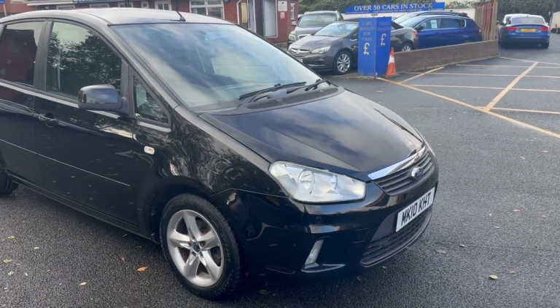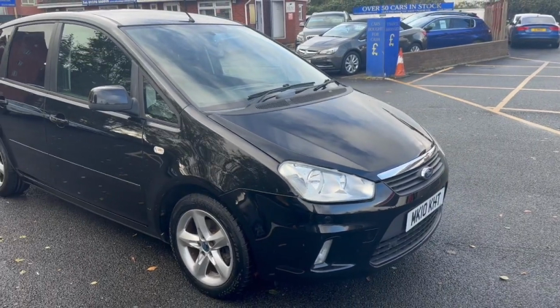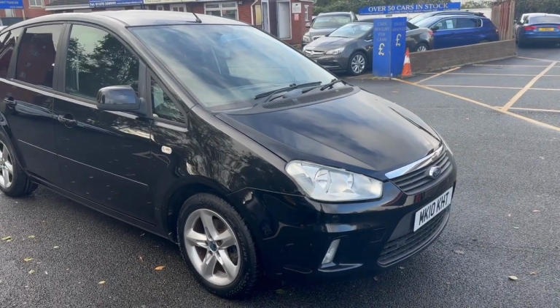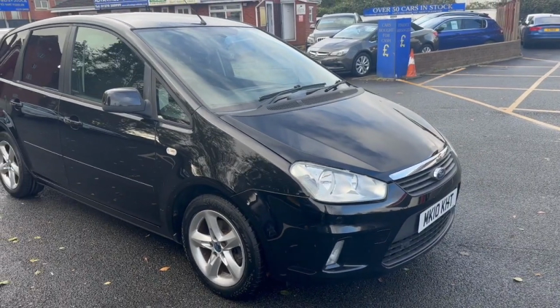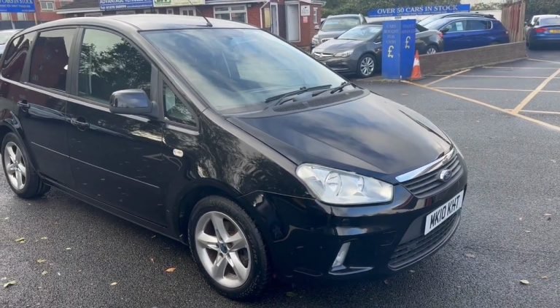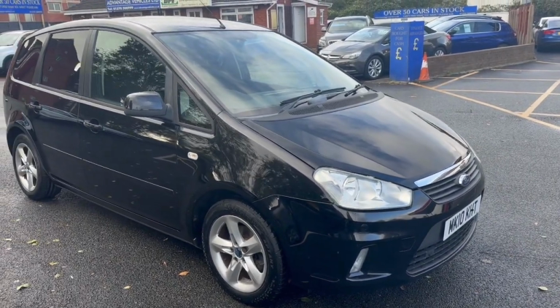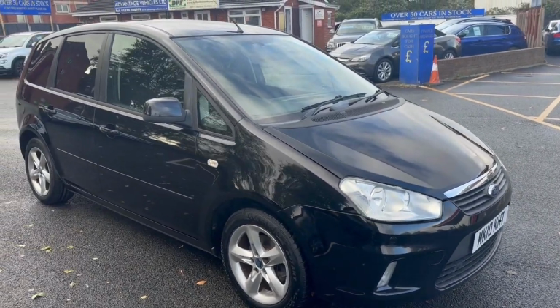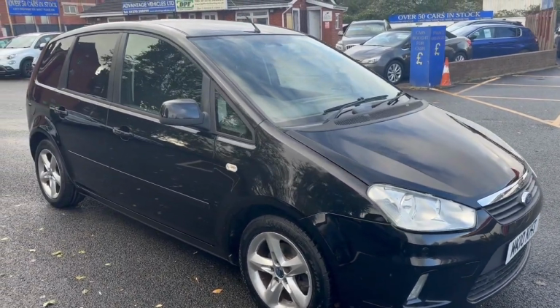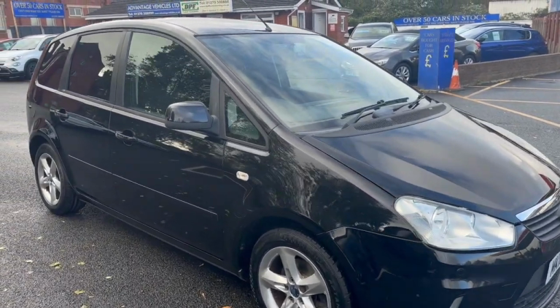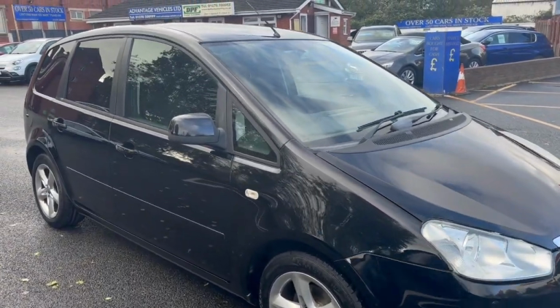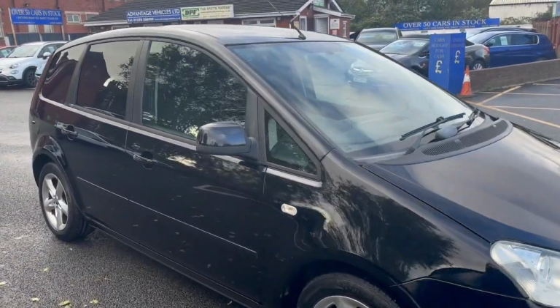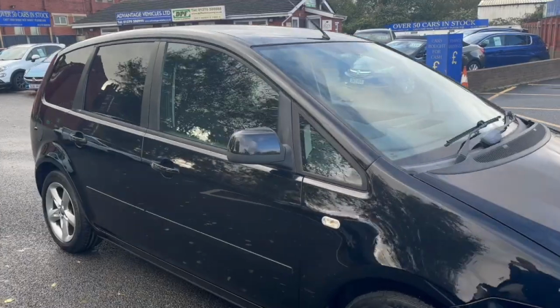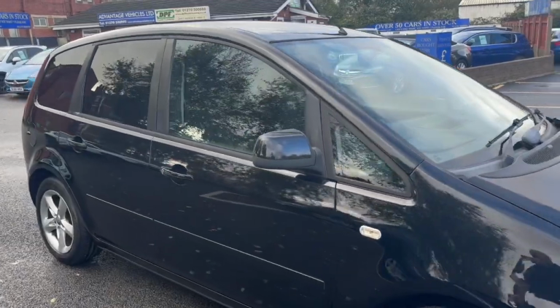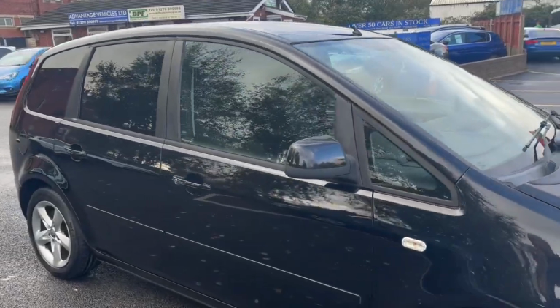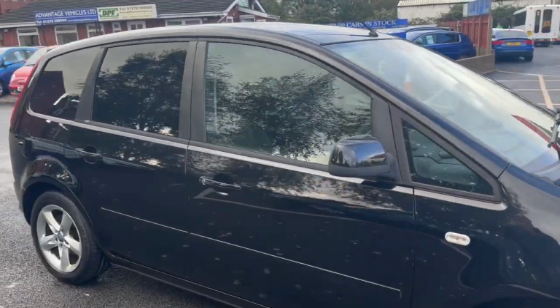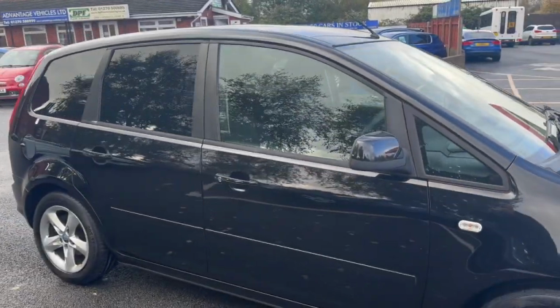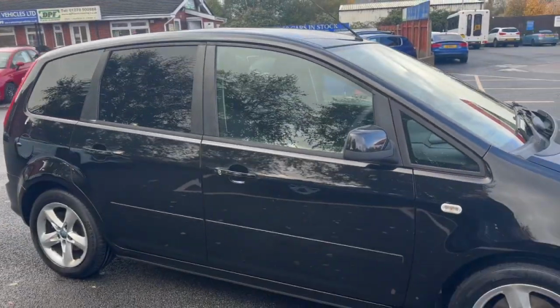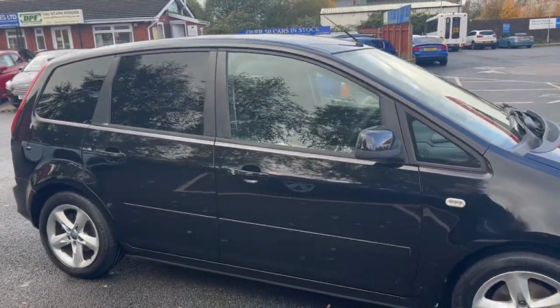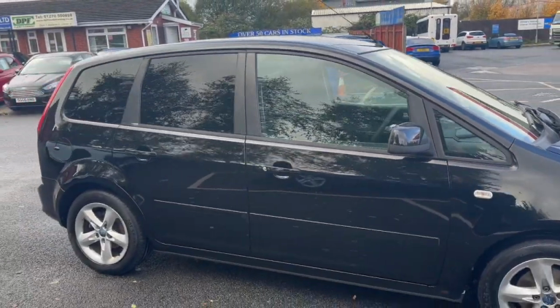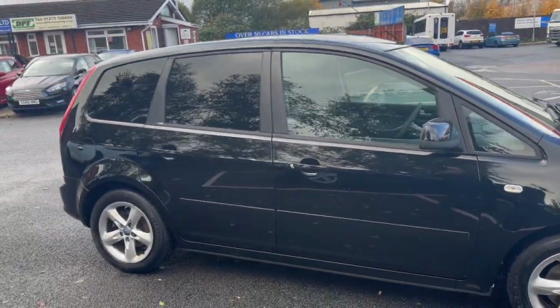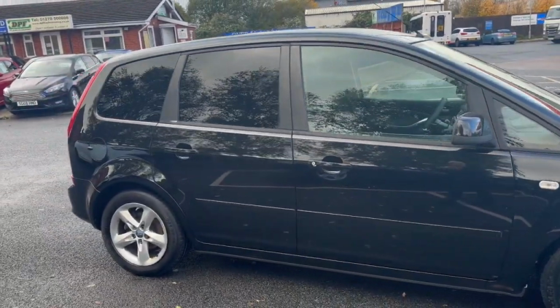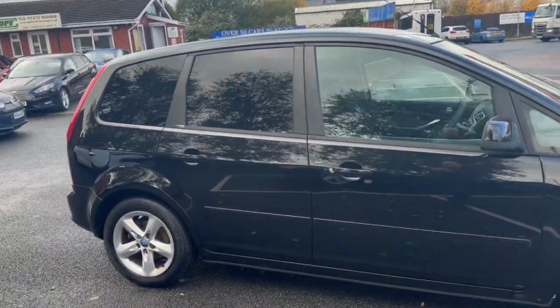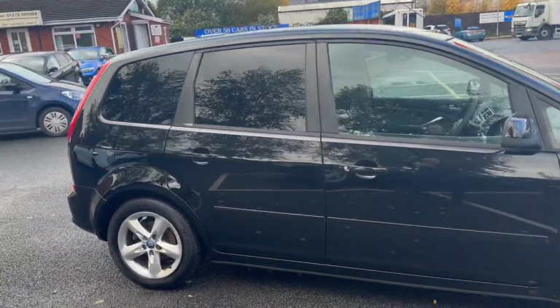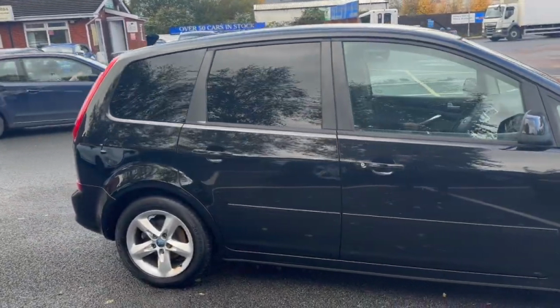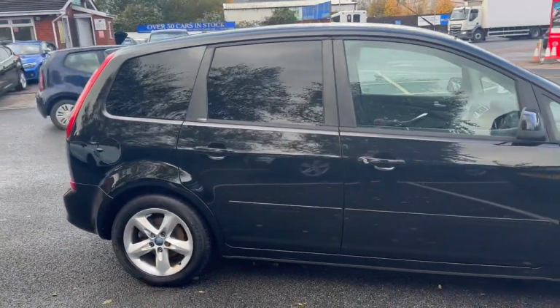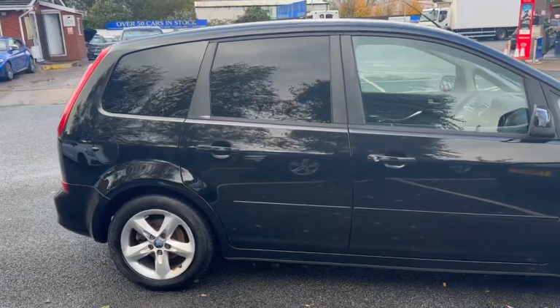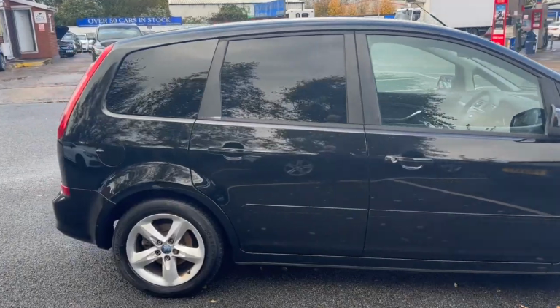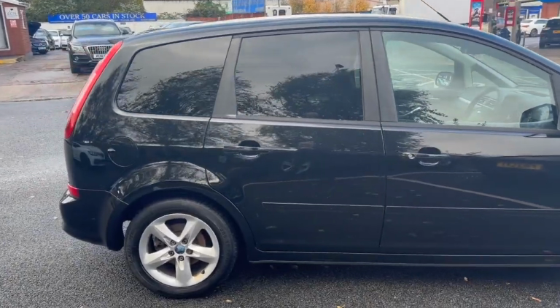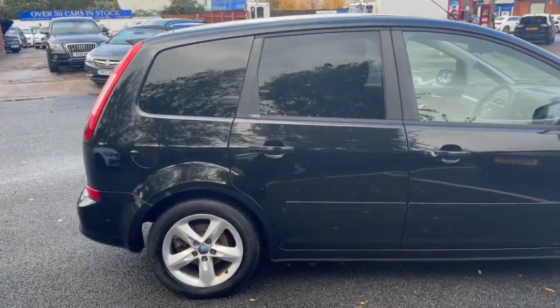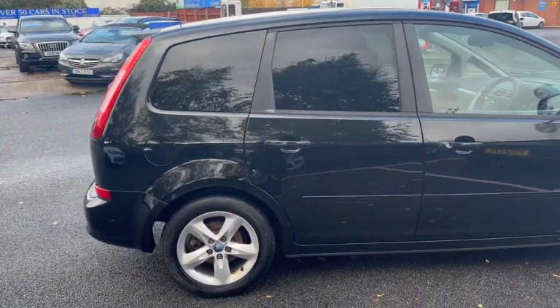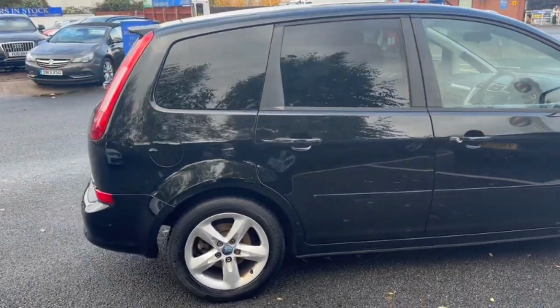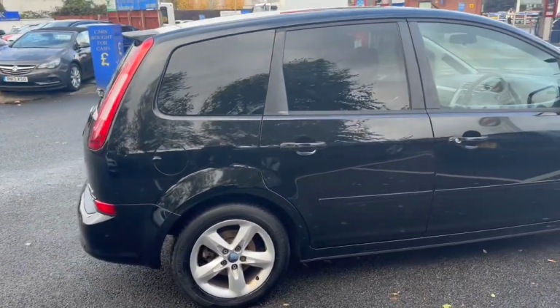Good afternoon everybody, it's Anthony from Advantage Vehicles and Crew. I'm just going to walk you through this nice little new arrival, this 10 plate Ford C-MAX that's just come in to us.